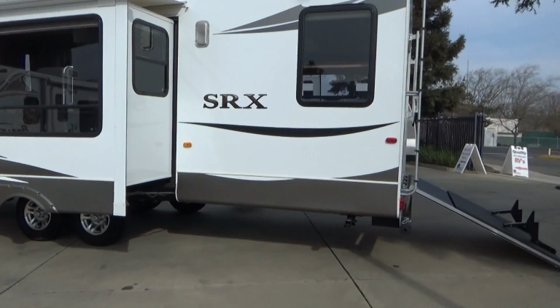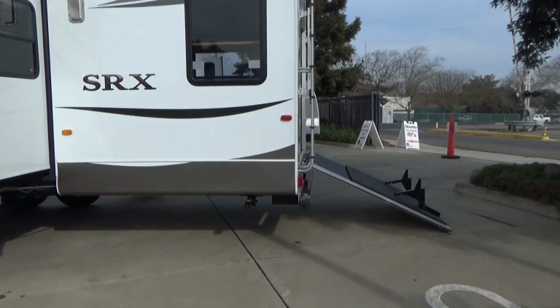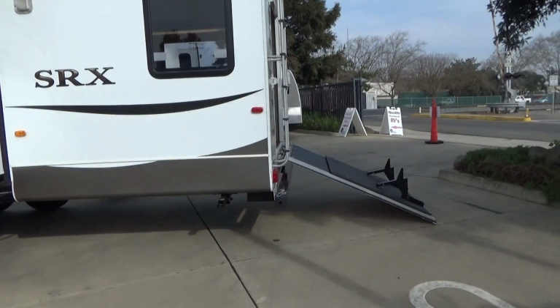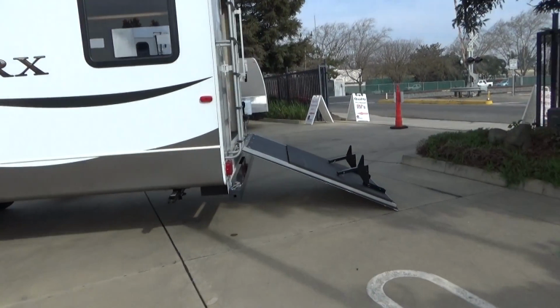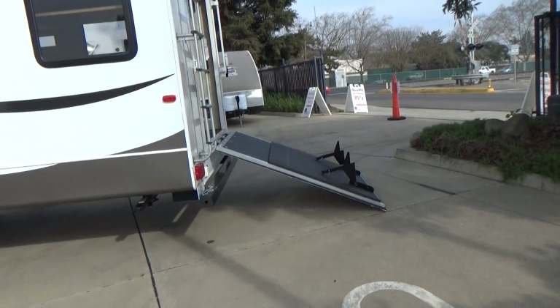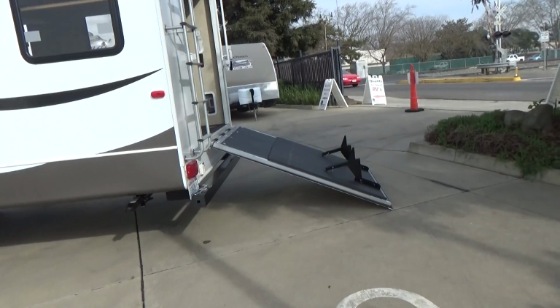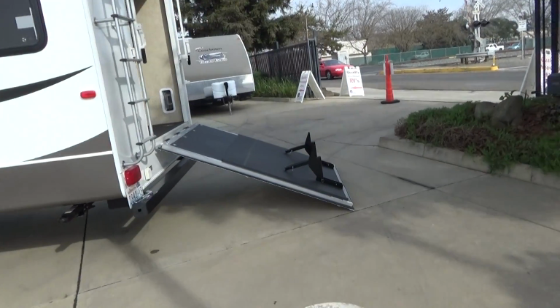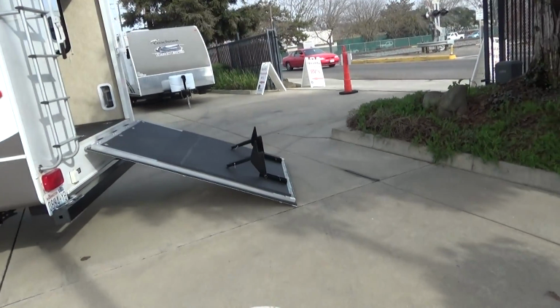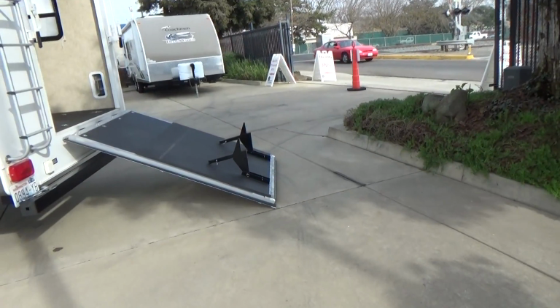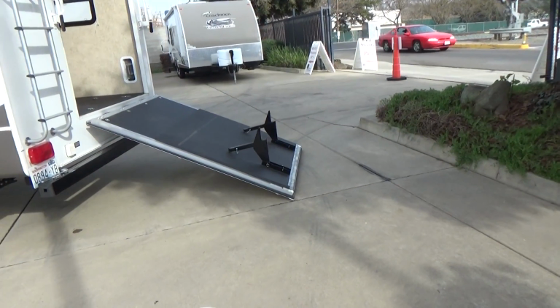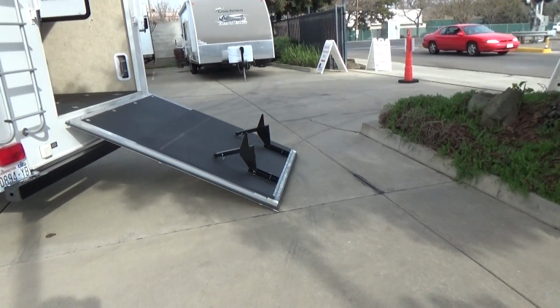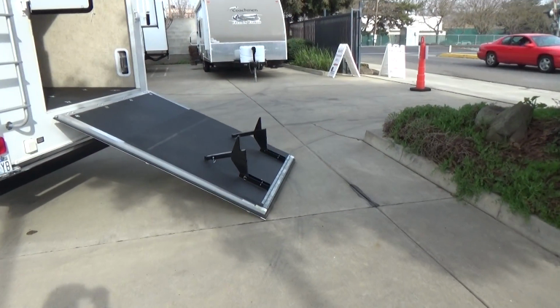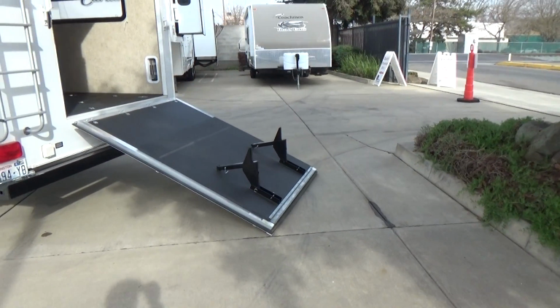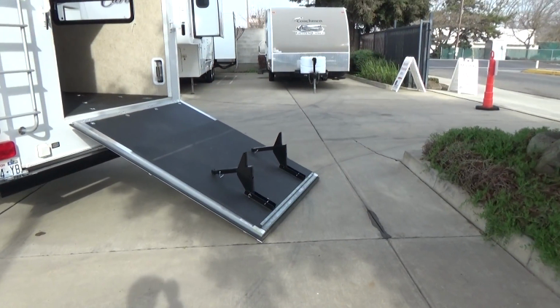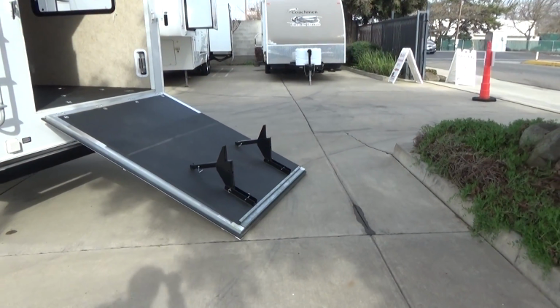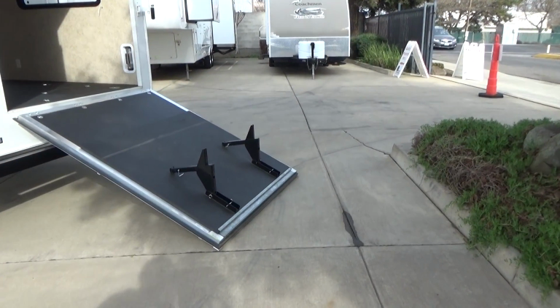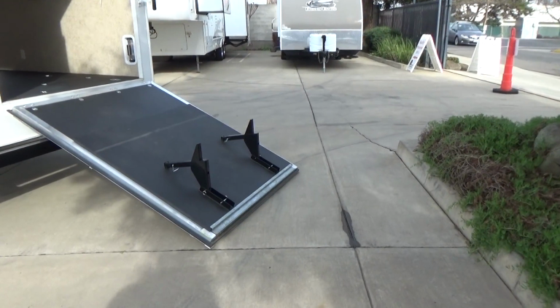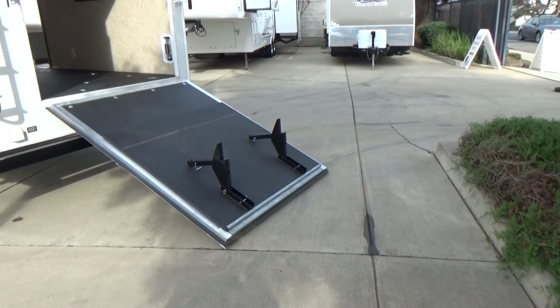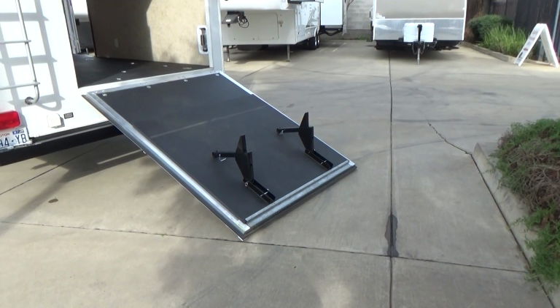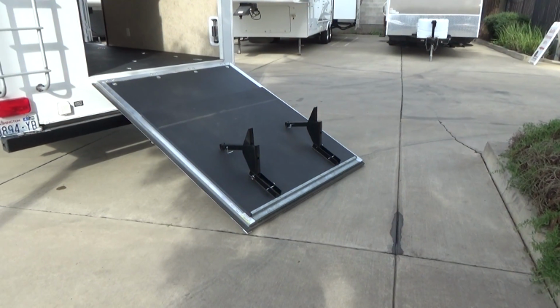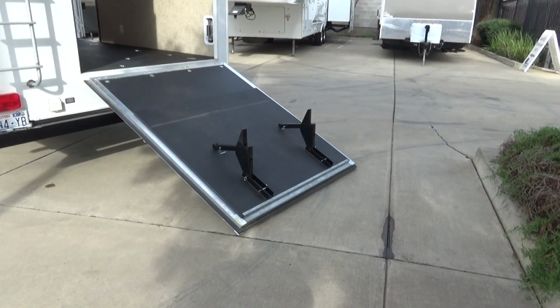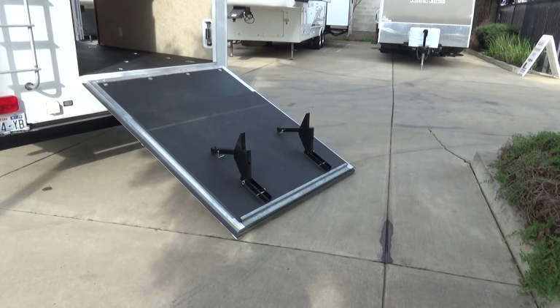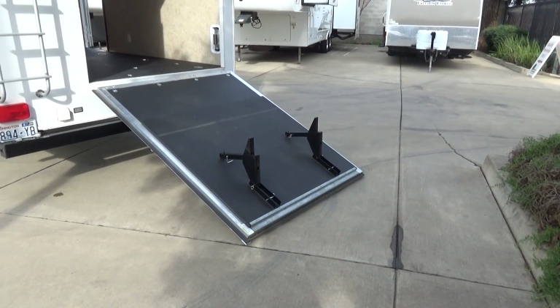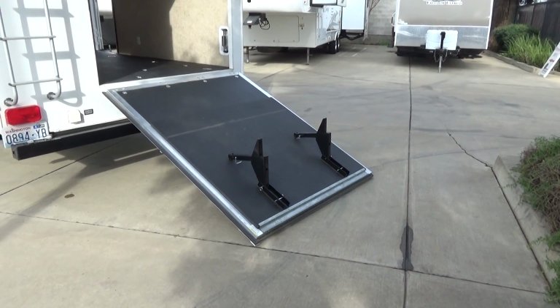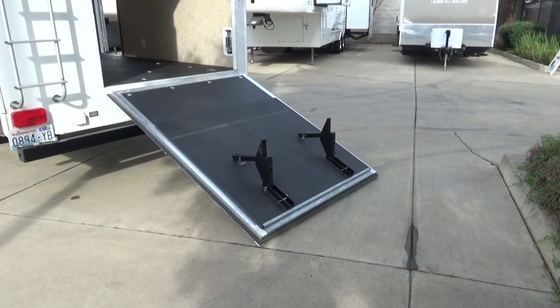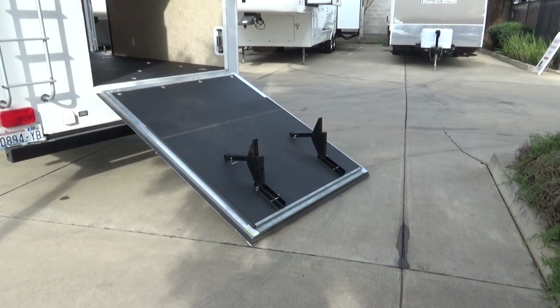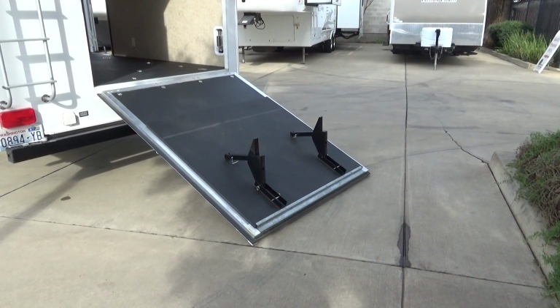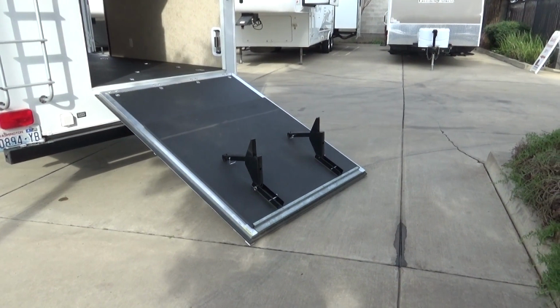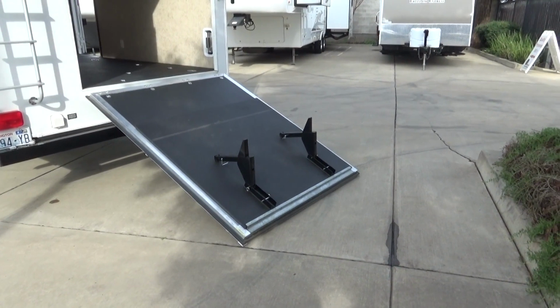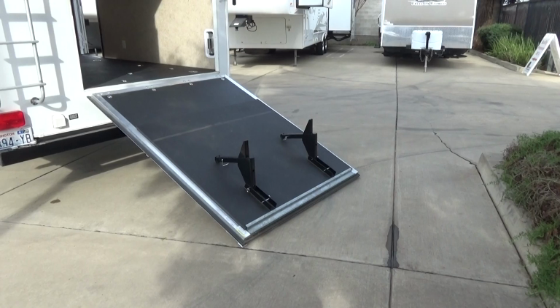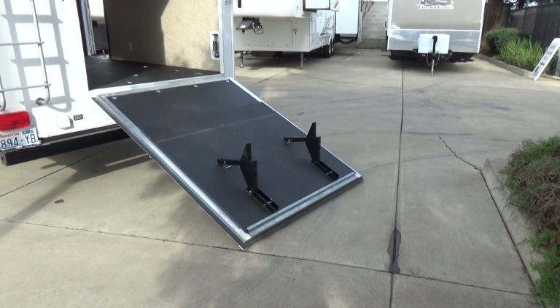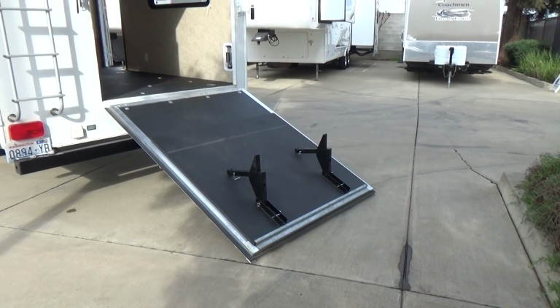As we walk around the back, you do have your ramp door and there's an extension. When that thing goes down, you put those legs down and it actually lifts that door up to give it a much more gradual ramp up into the trailer.